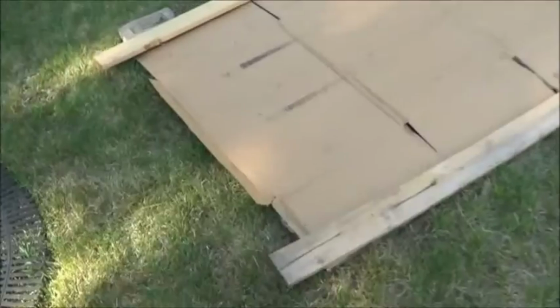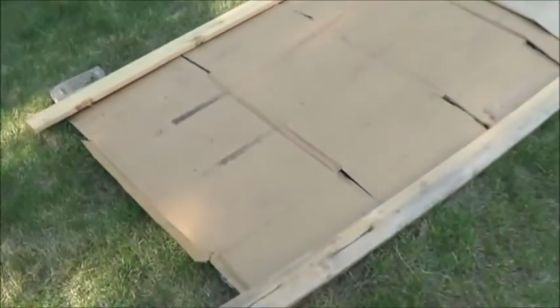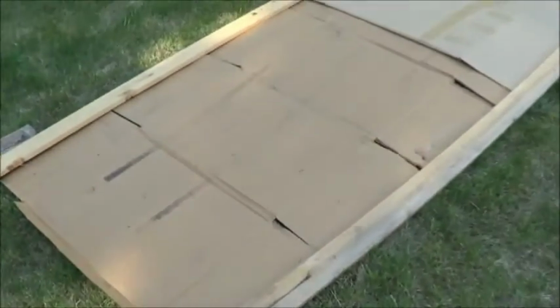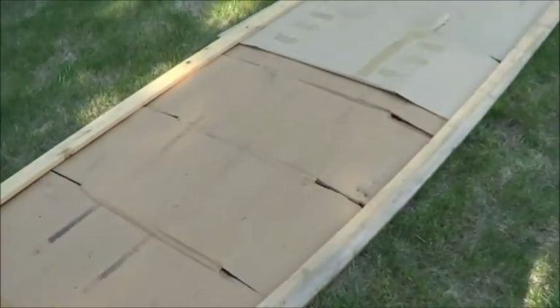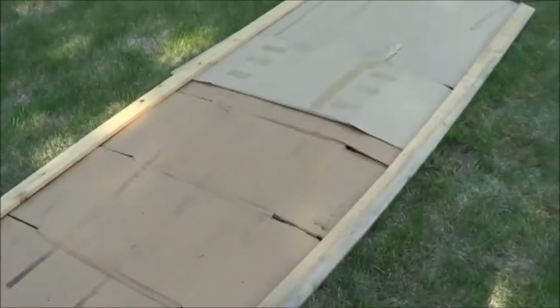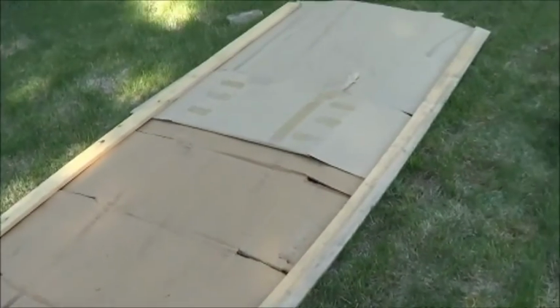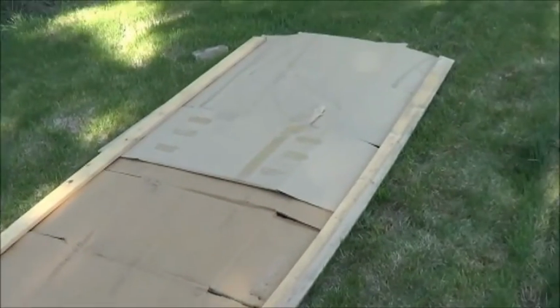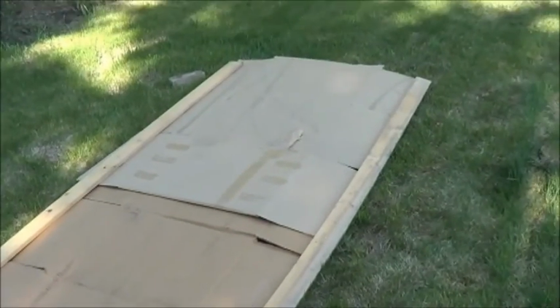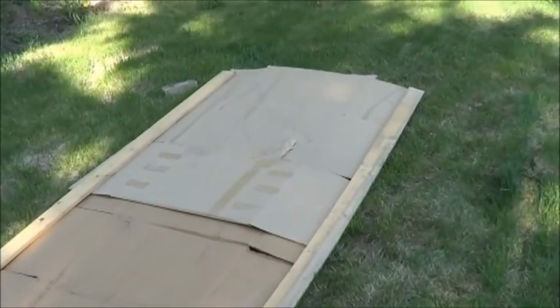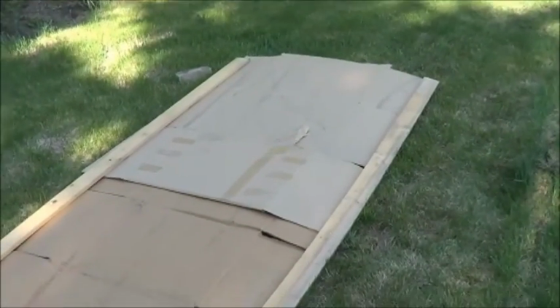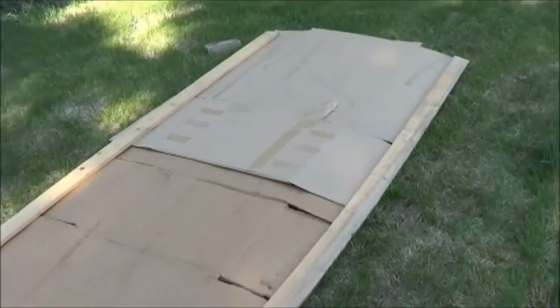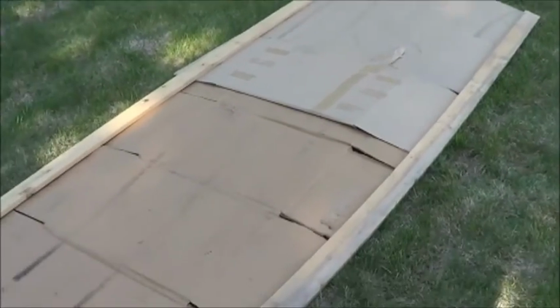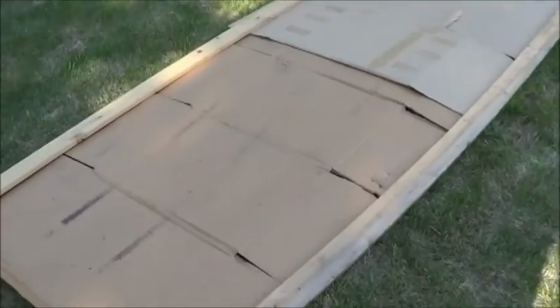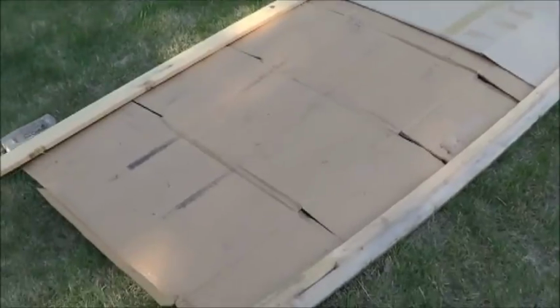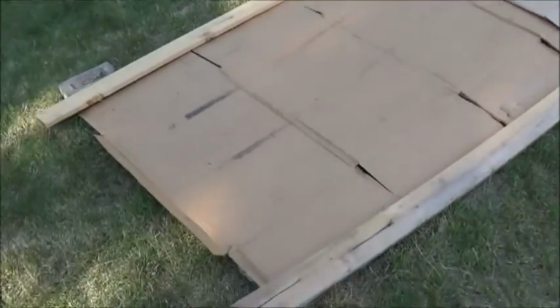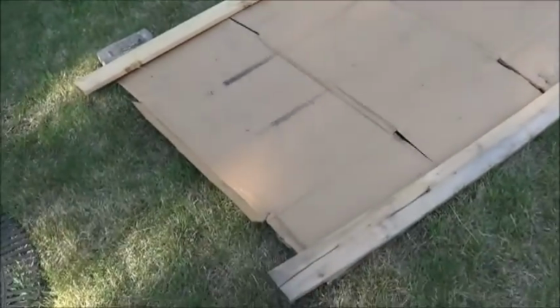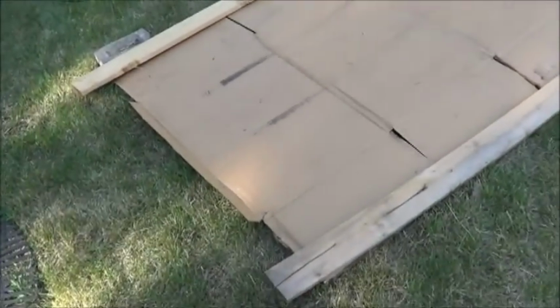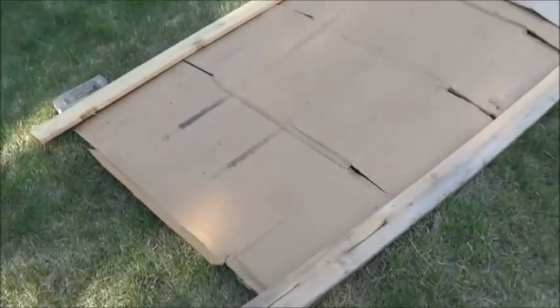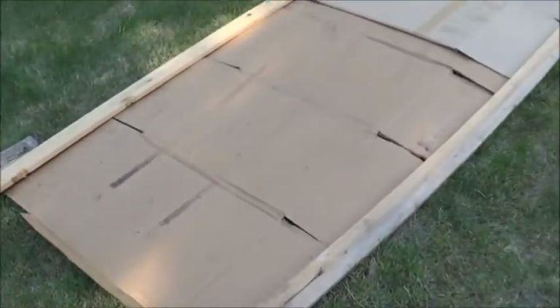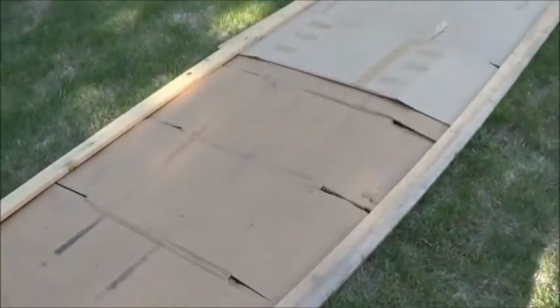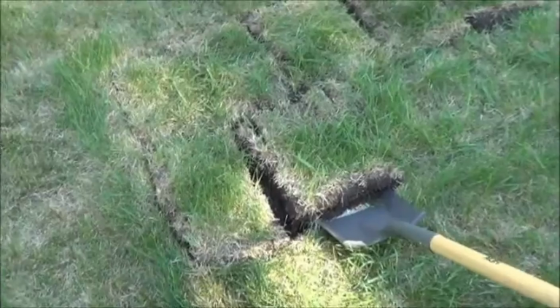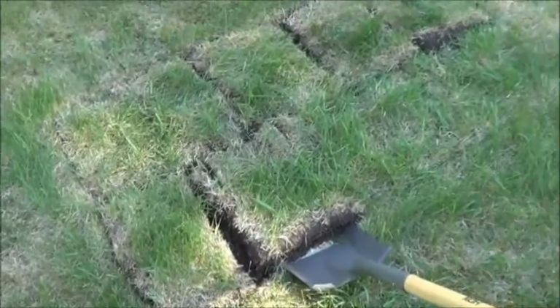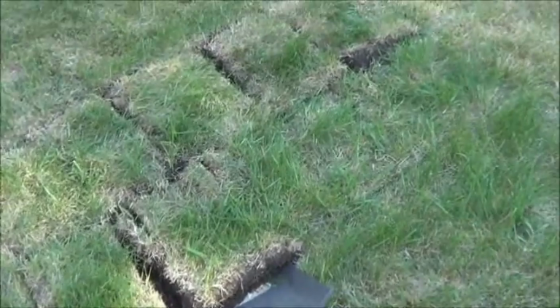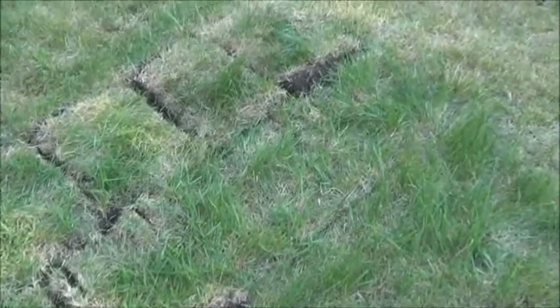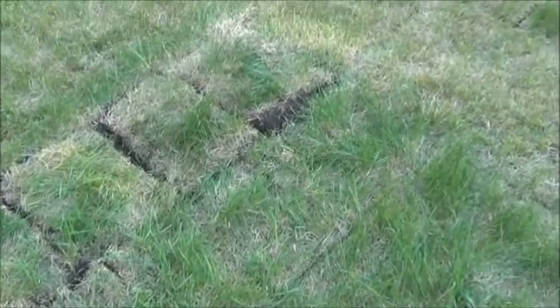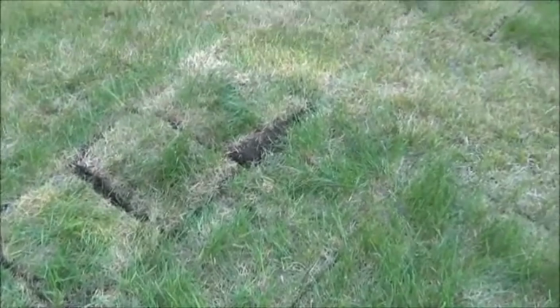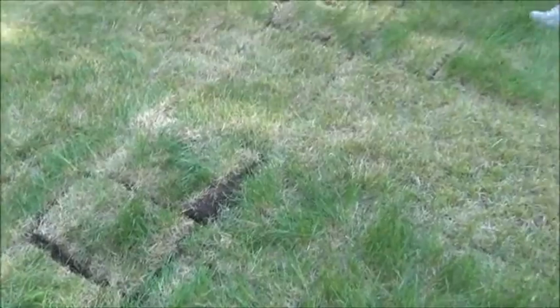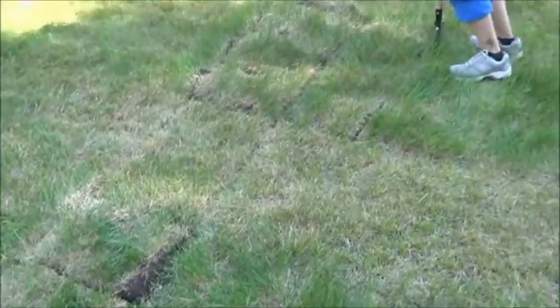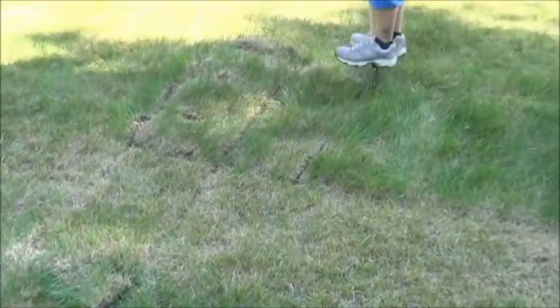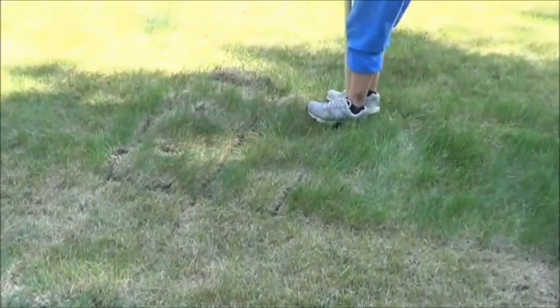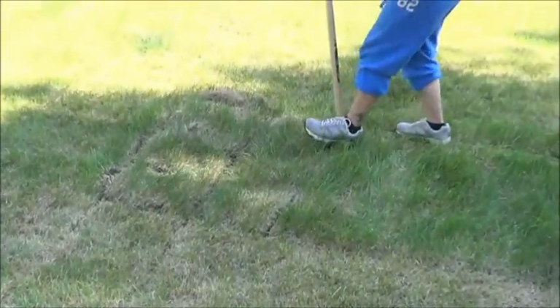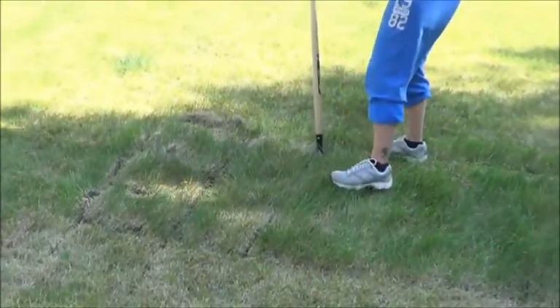Down here we've got our first layer of cardboard. I may go in and grab a little bit more, but this is basically how wide we're going to make this thing today. Shox has been working away cutting up sod chunks for our next patch of garden.